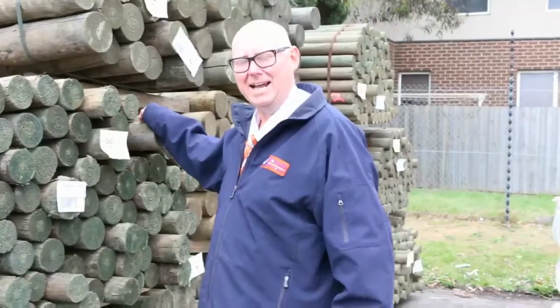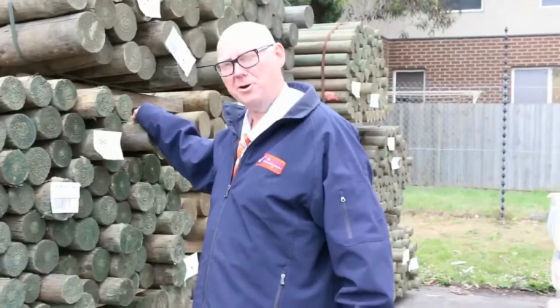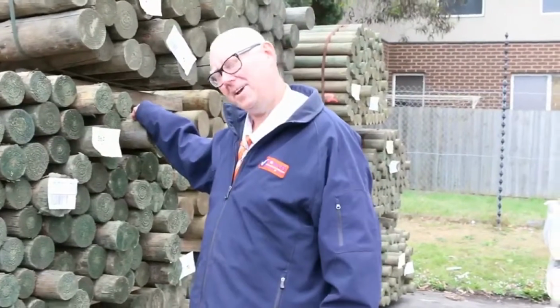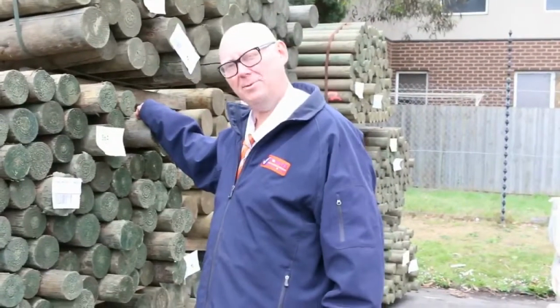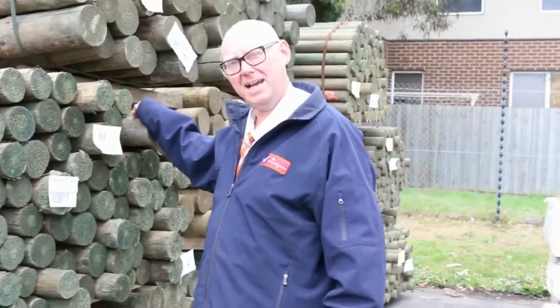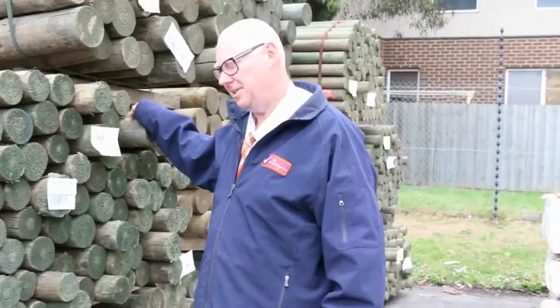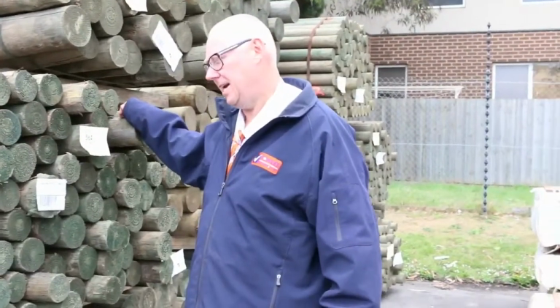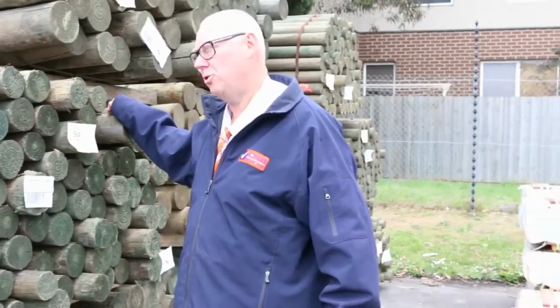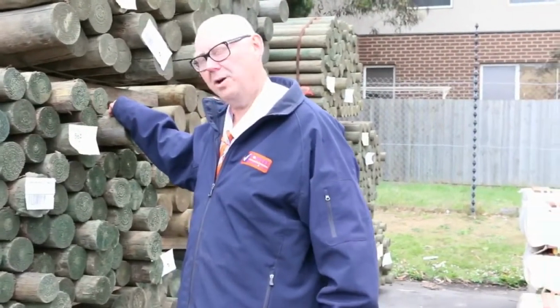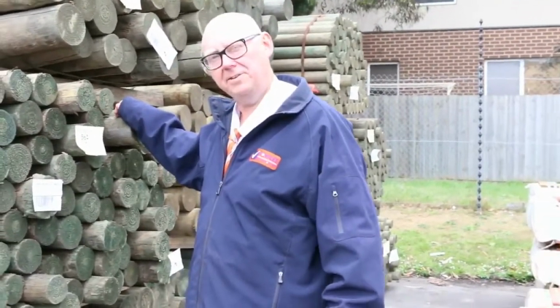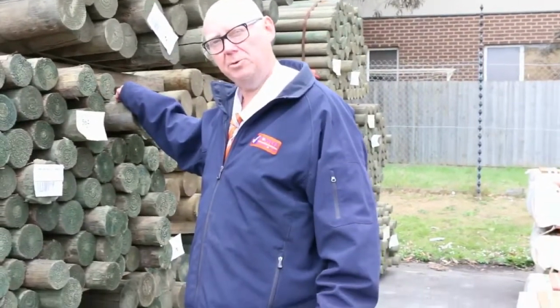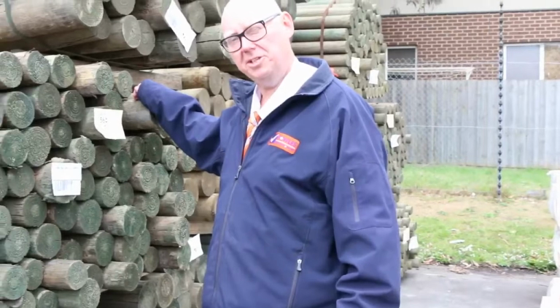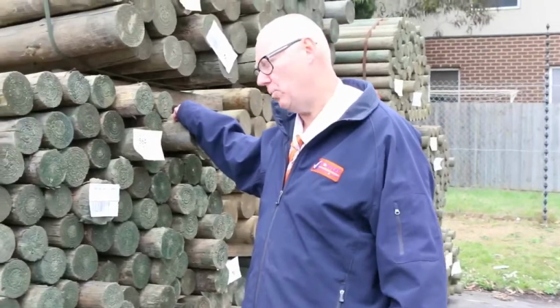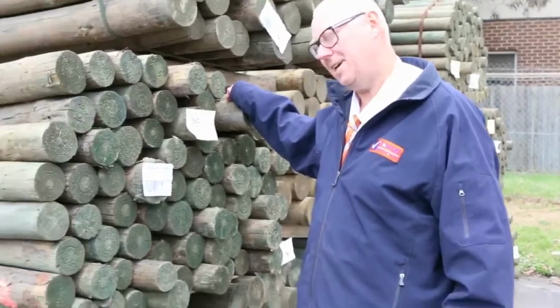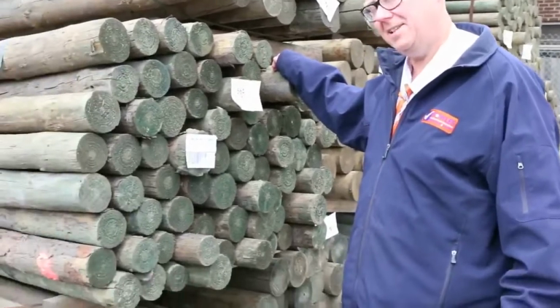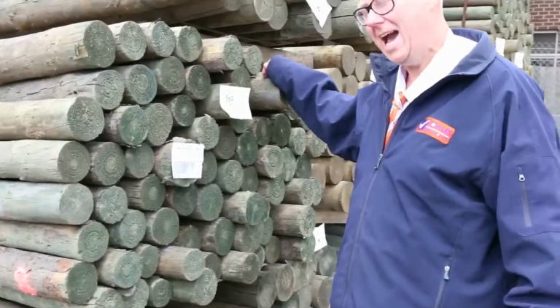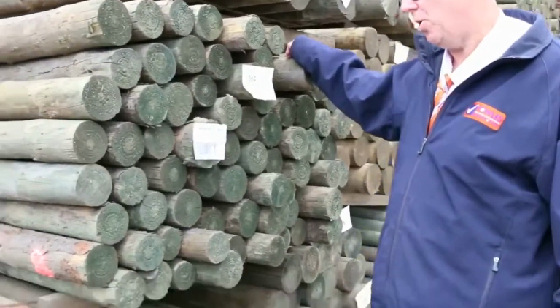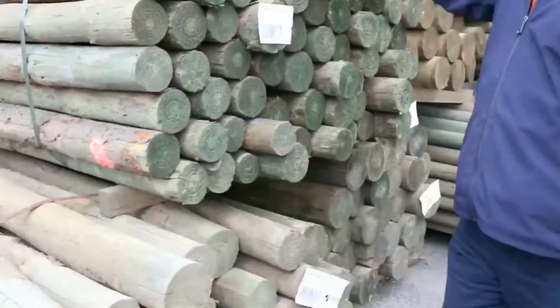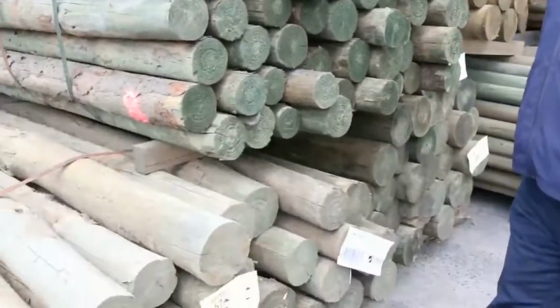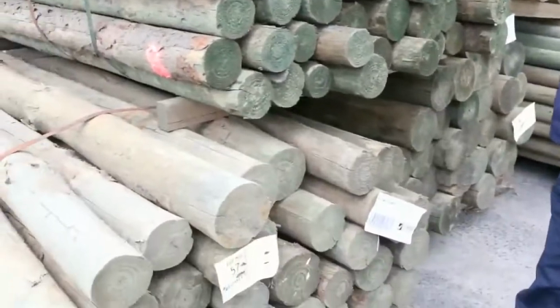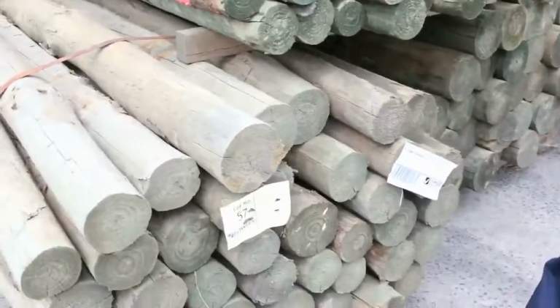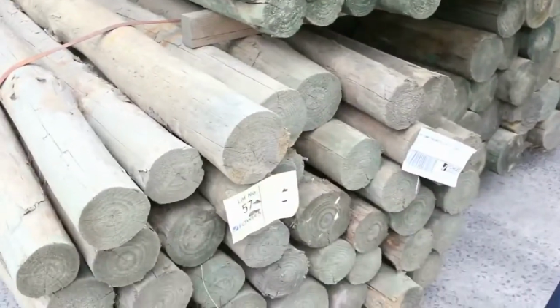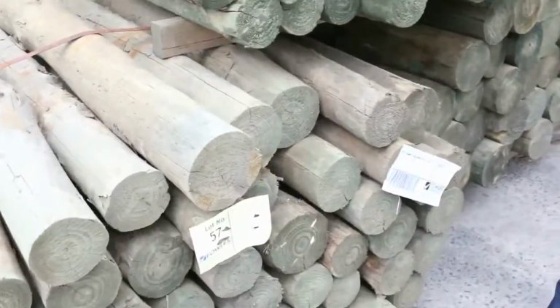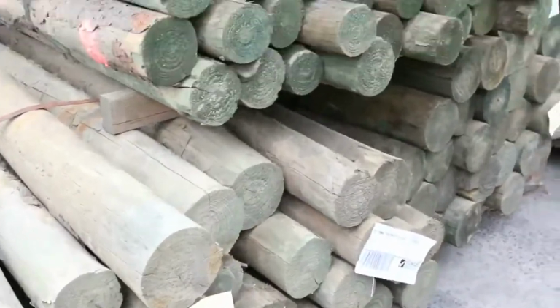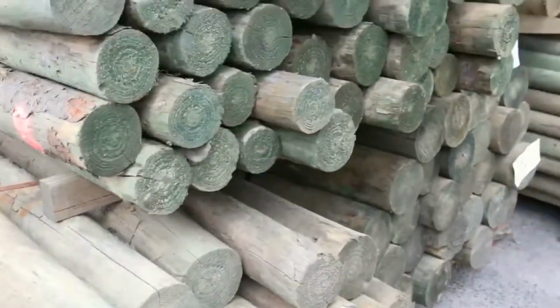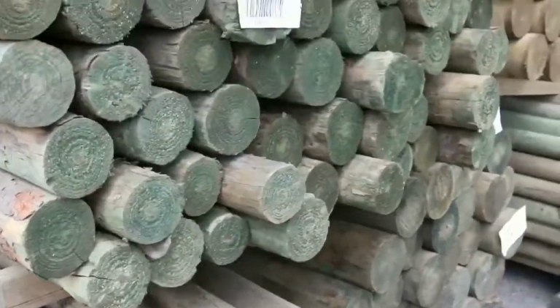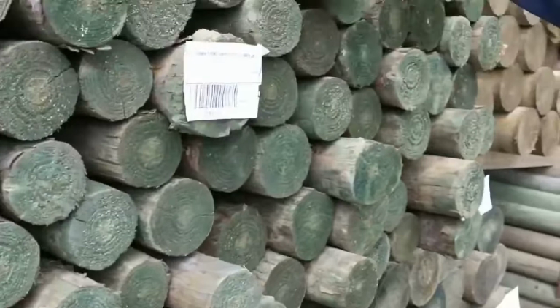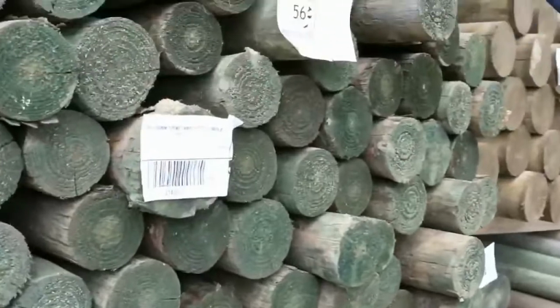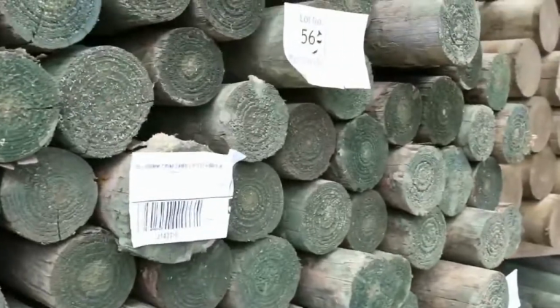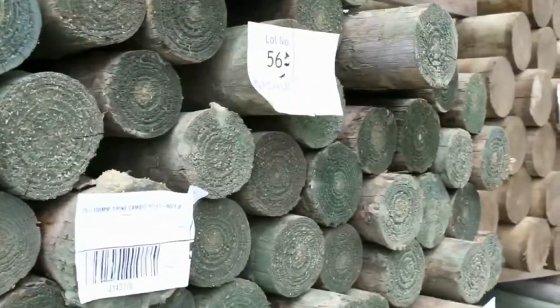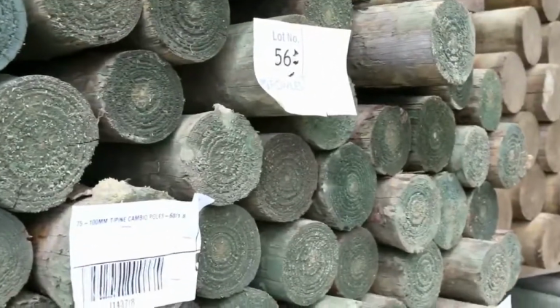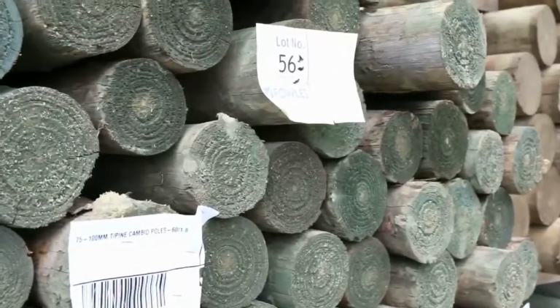G'day, Michael from Fowls here once again for the auction preview for the timber auction this week, Wednesday the 8th of November 2017 at 10am. Alright, let's go for a walk and see what we've got this week.